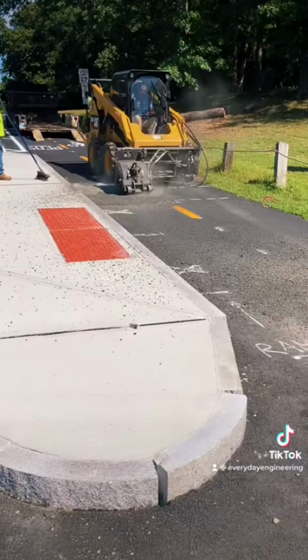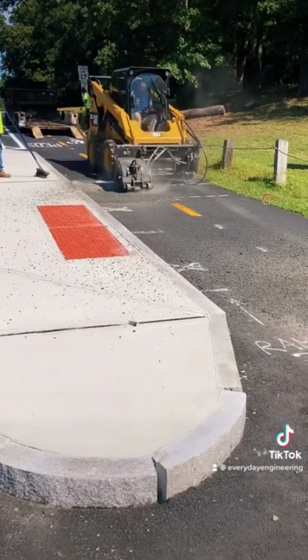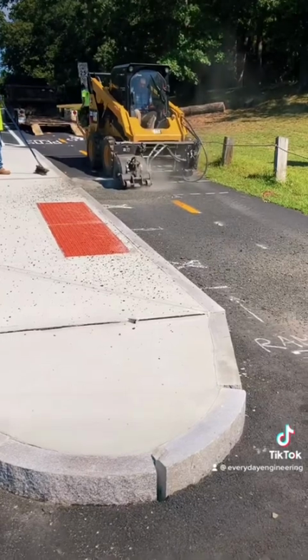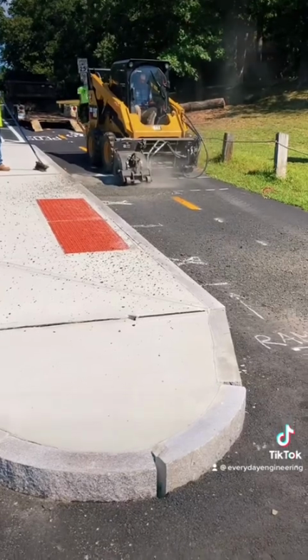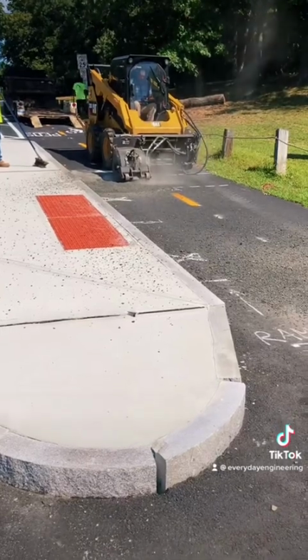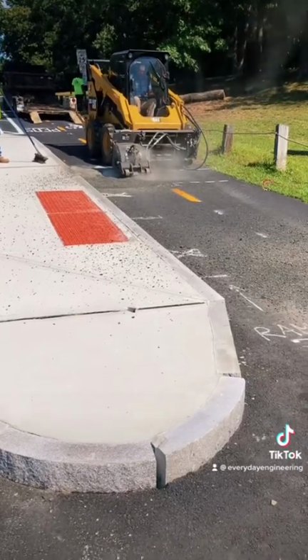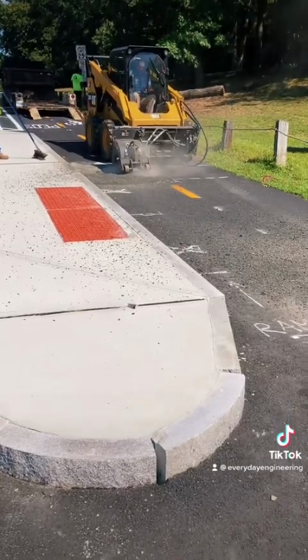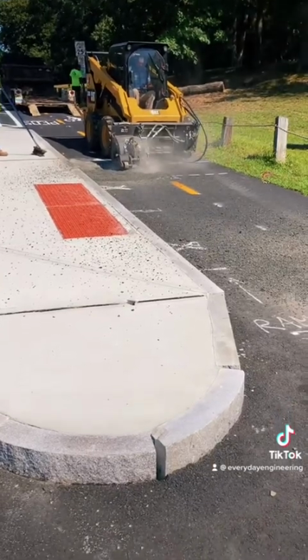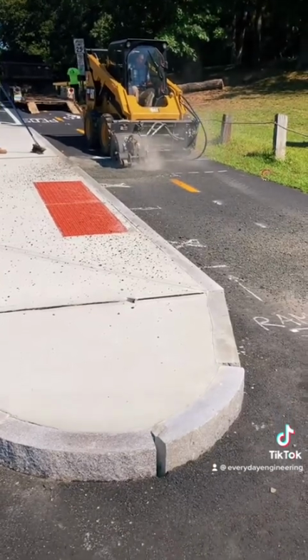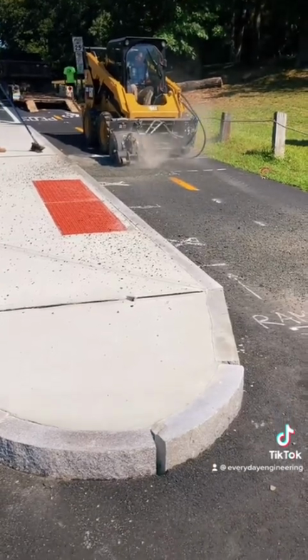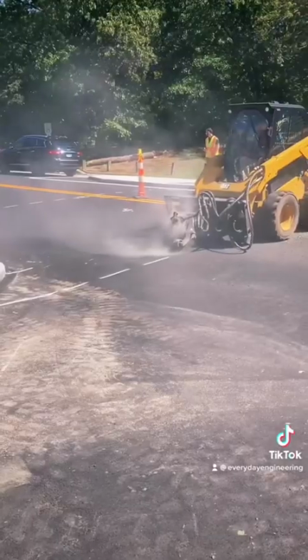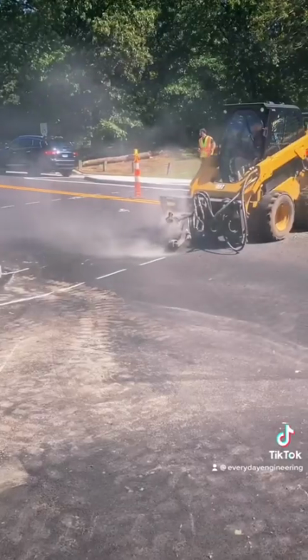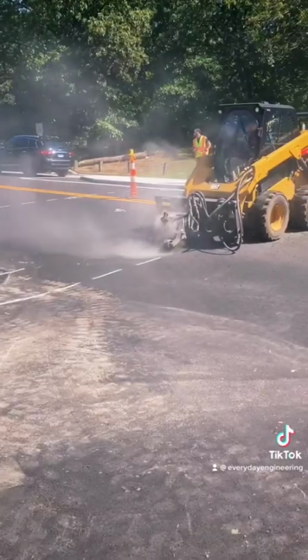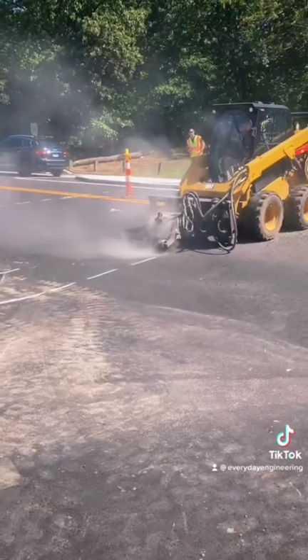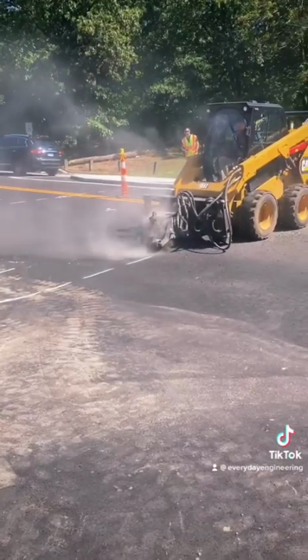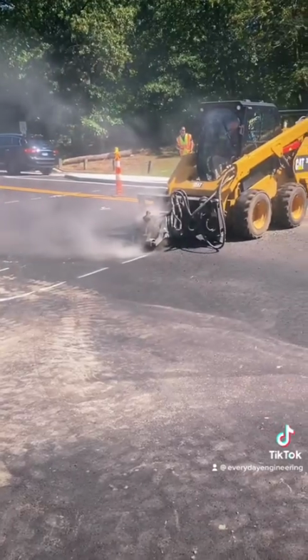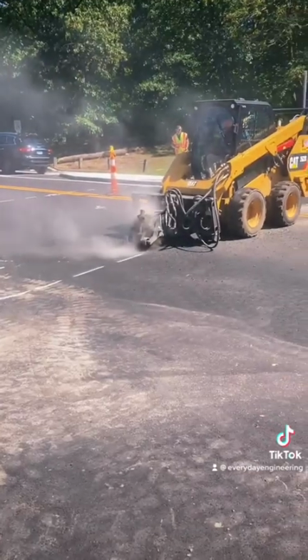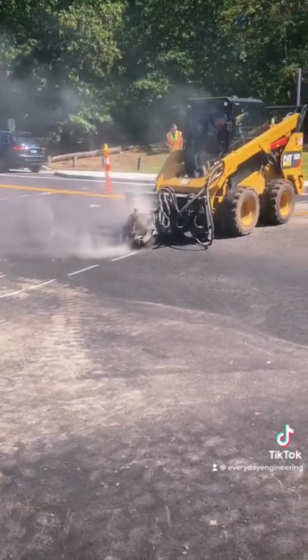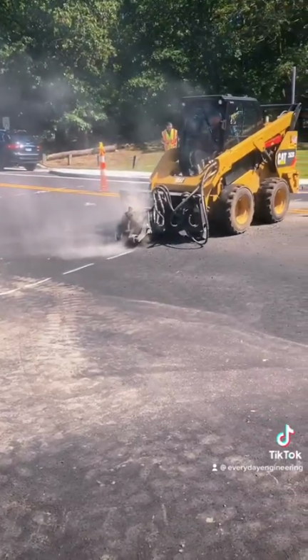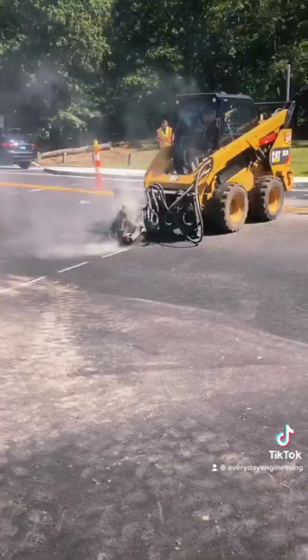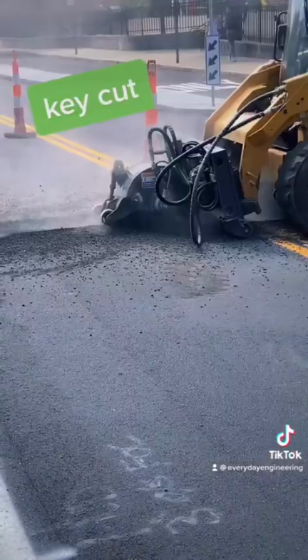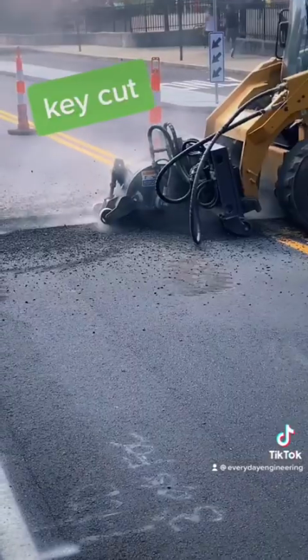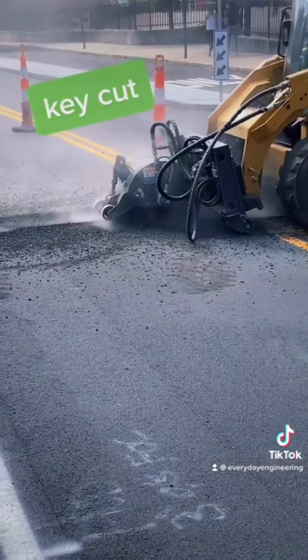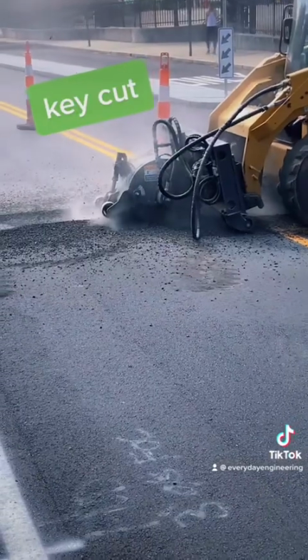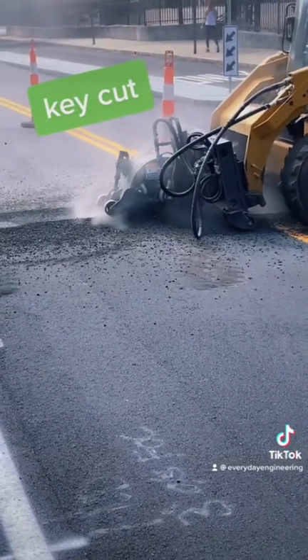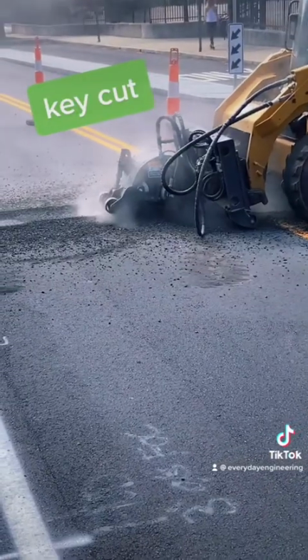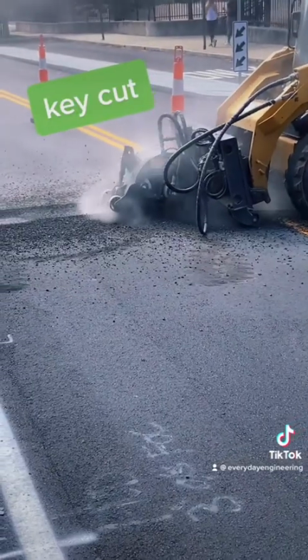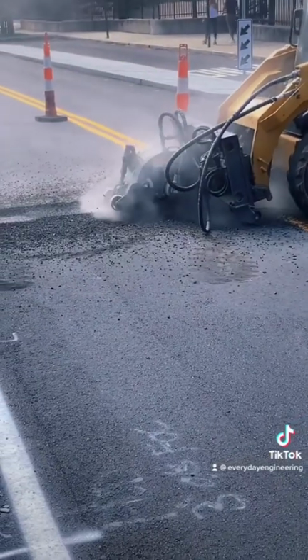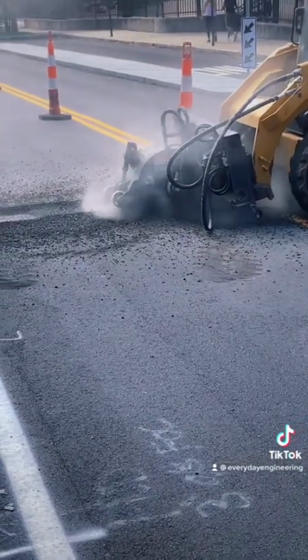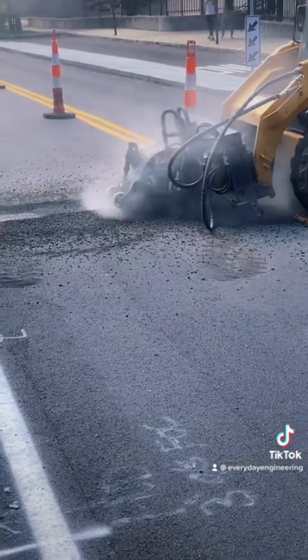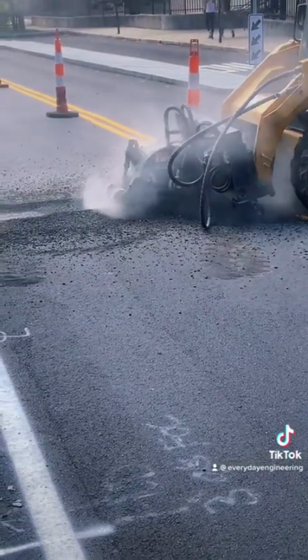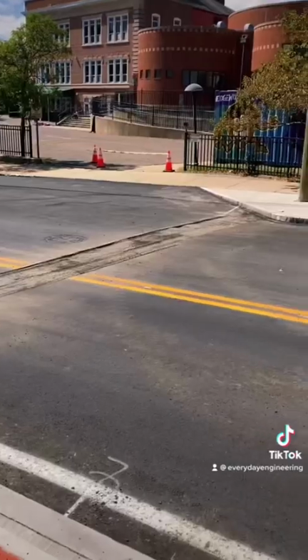First we're going to mill the road on each side of where the new raised crosswalk is going to be. This is called a key cut and it helps the new asphalt bond to the existing road.